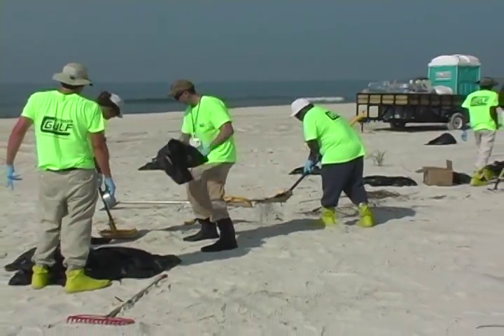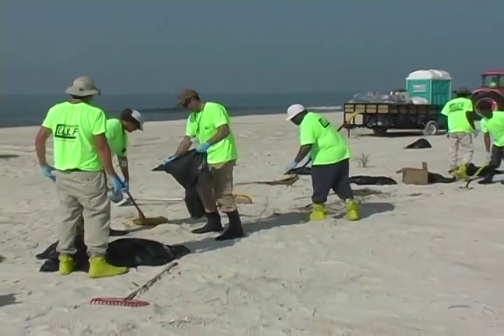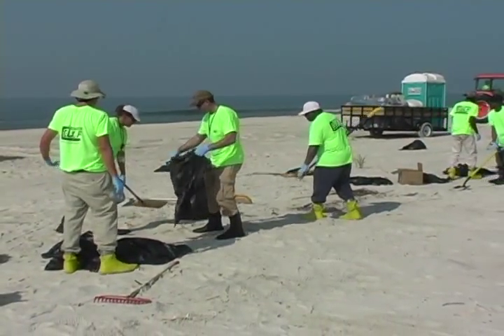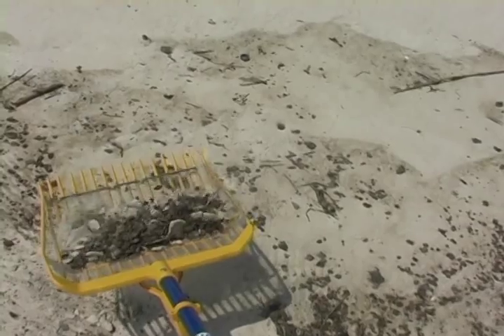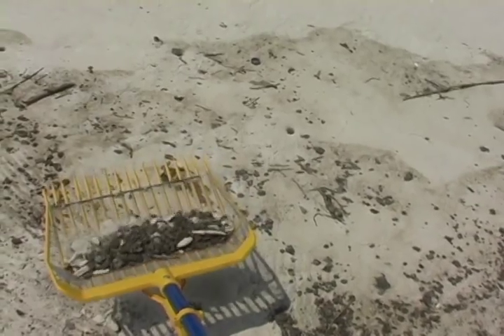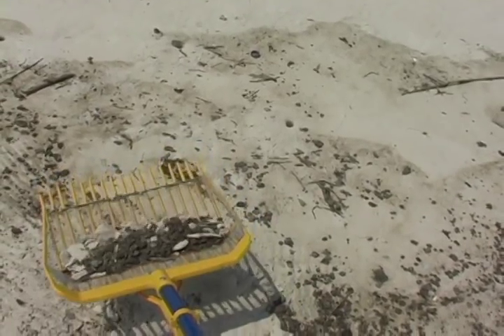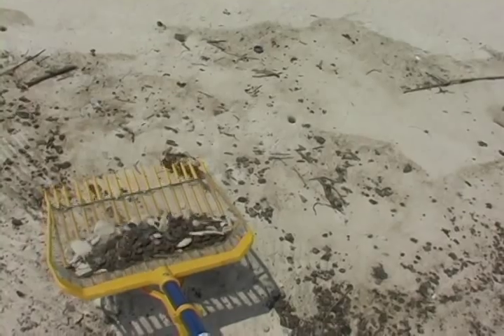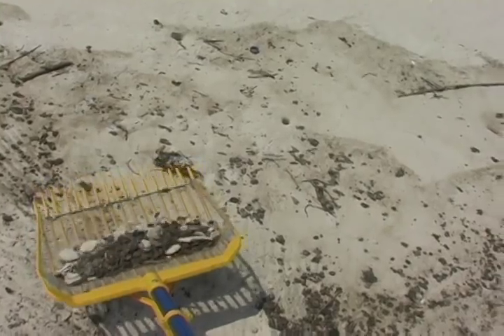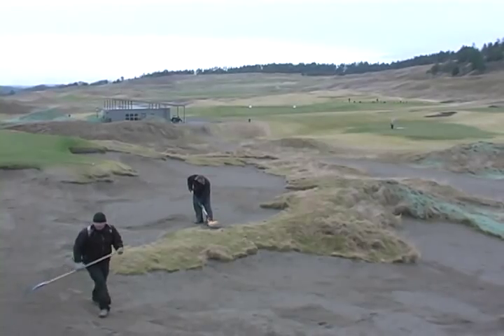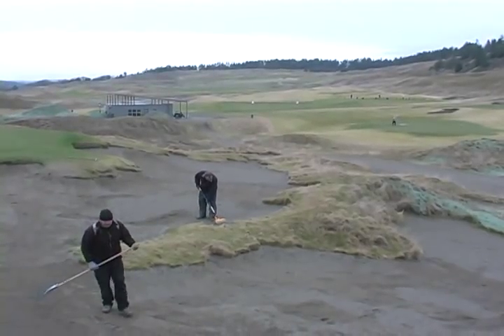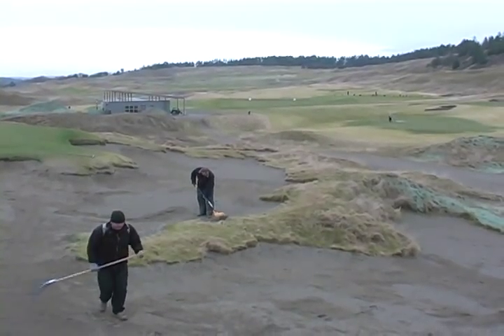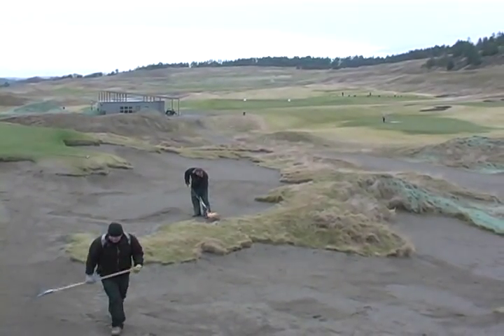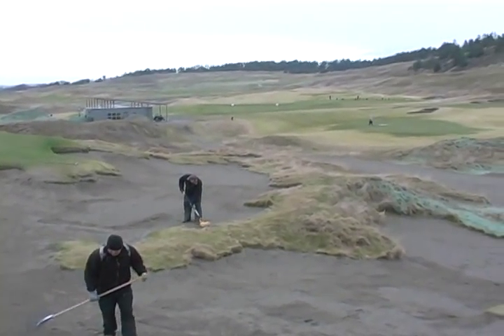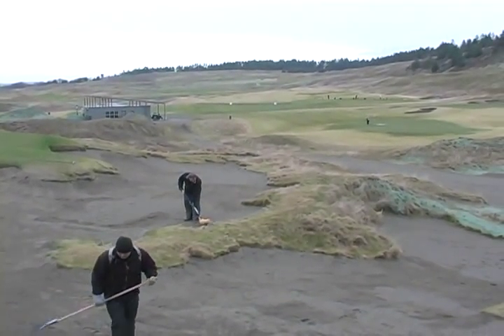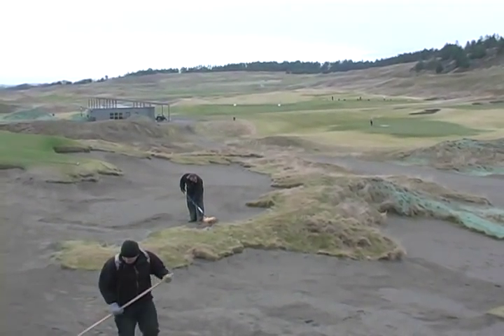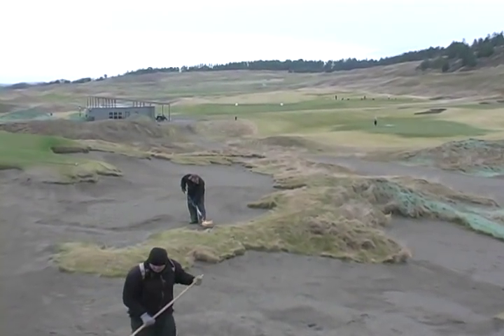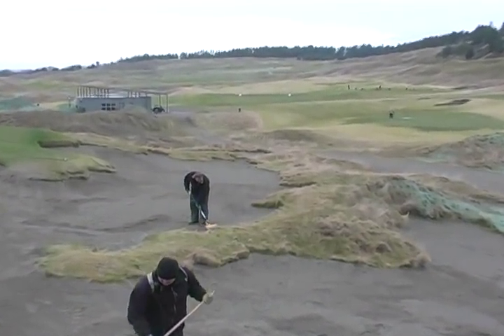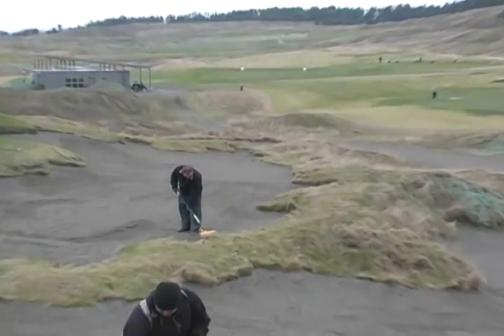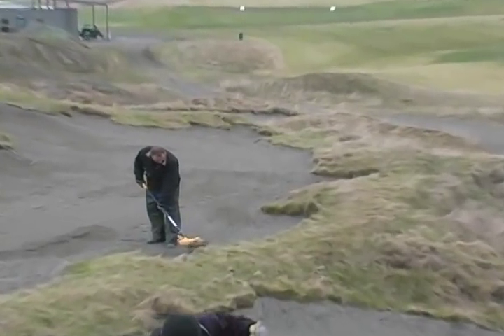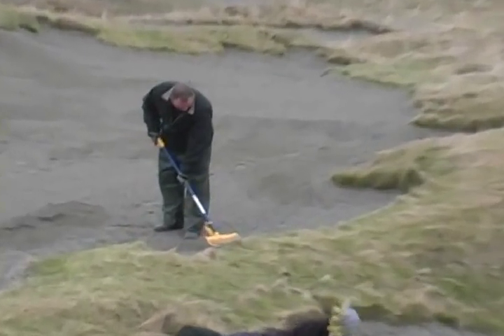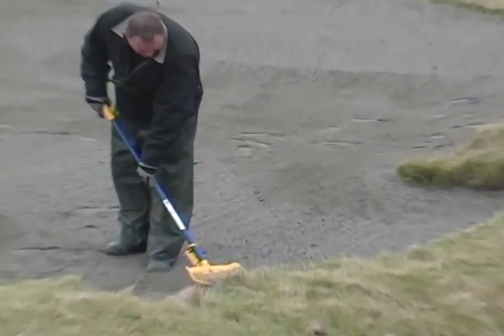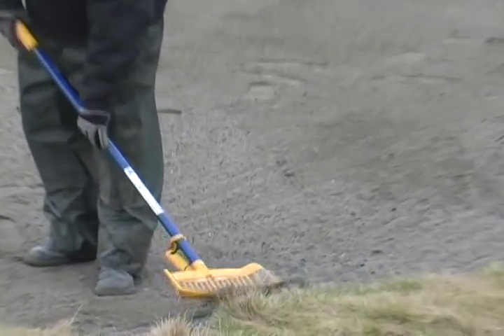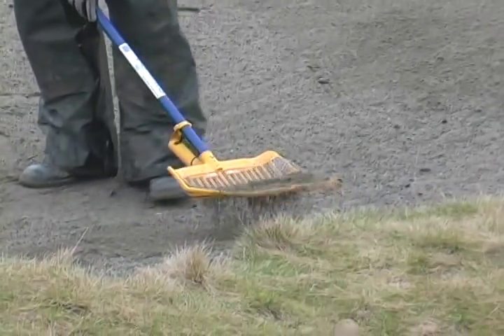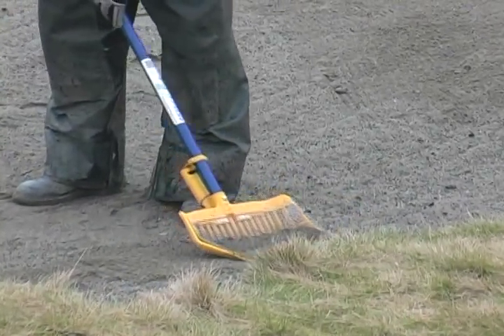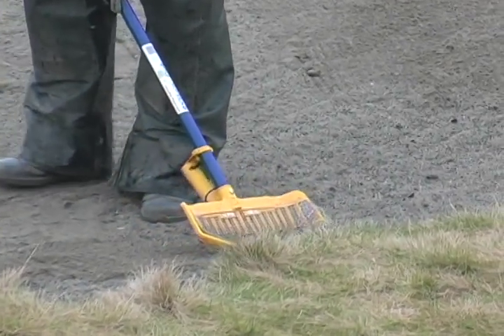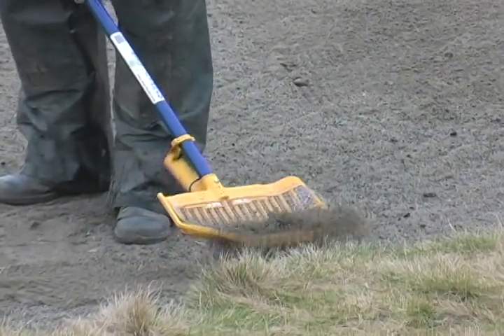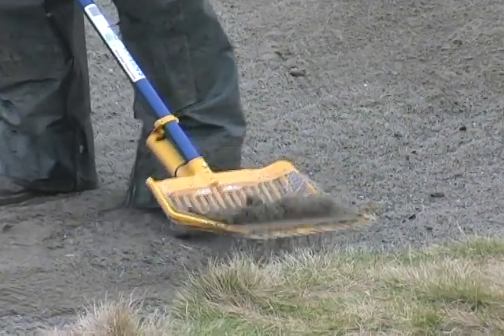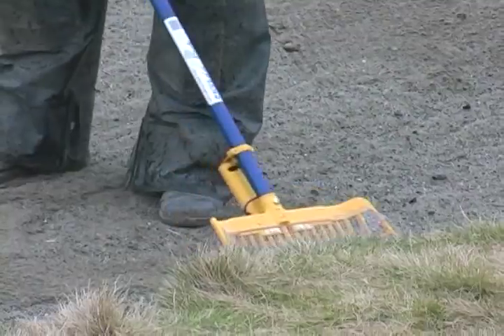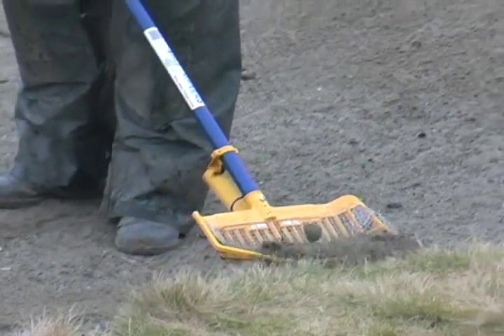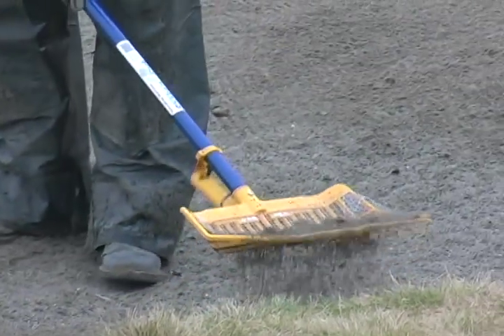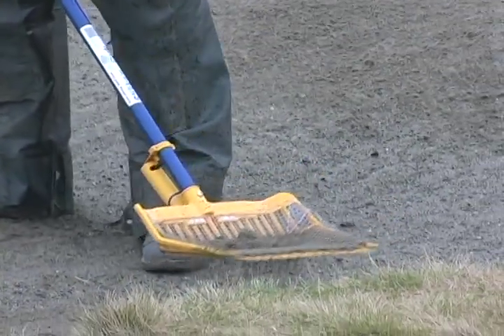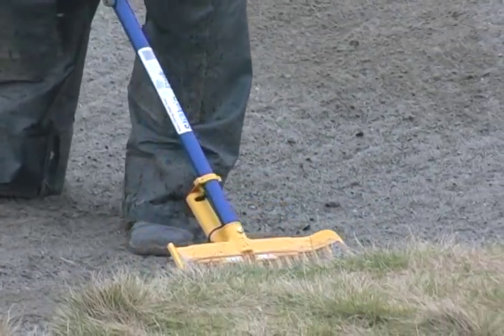Hundreds of Shaken Rakes were utilized to separate oil contamination from beach sand. It was only natural that innovative golf course managers would try them, and the bunker cleaning magic of the Shaken Rake was discovered.